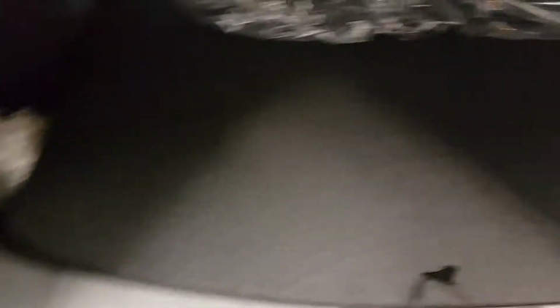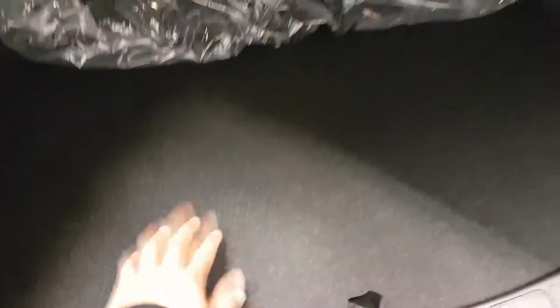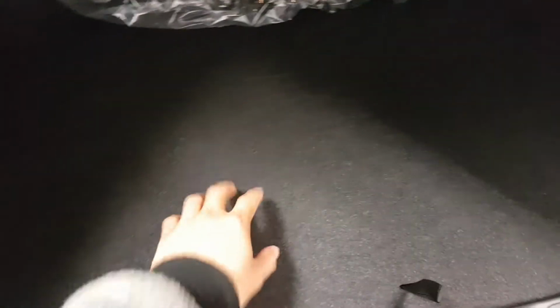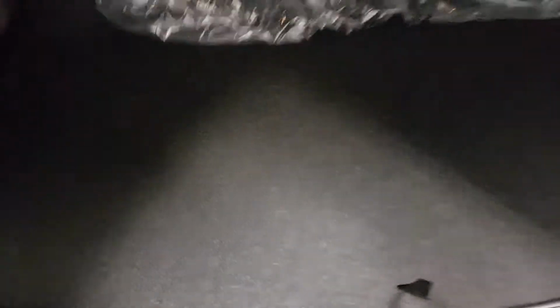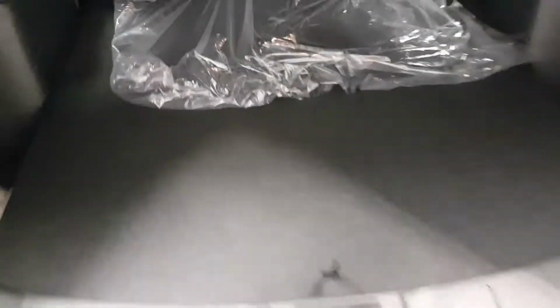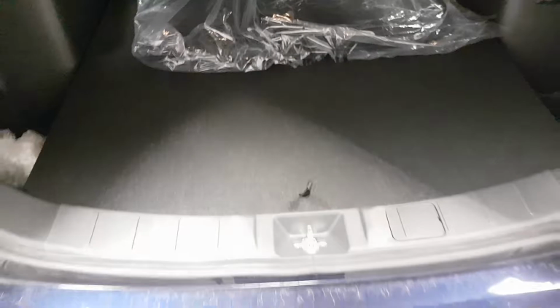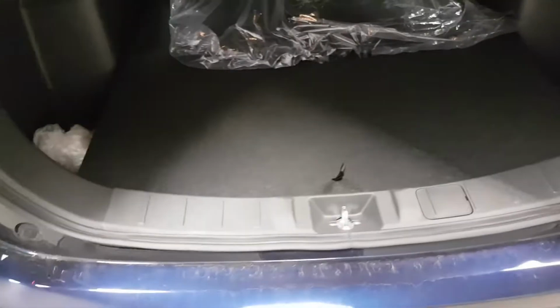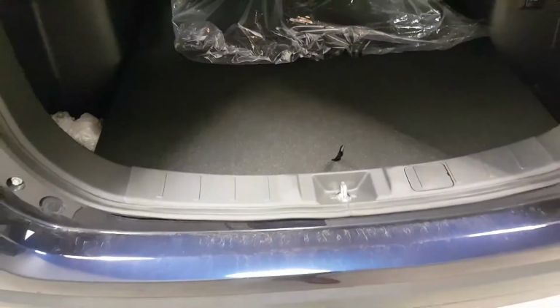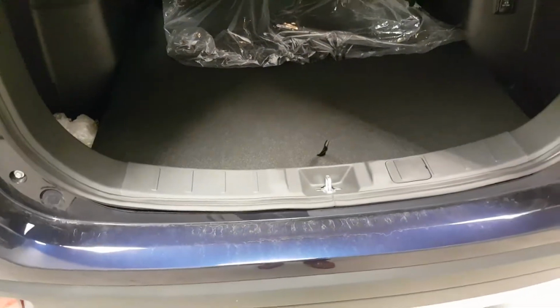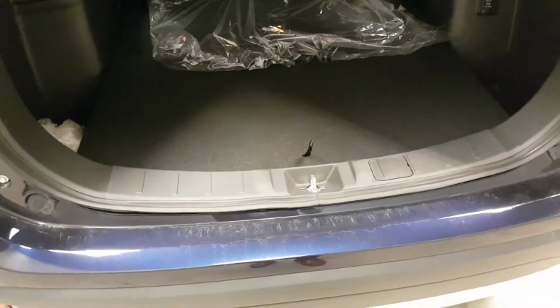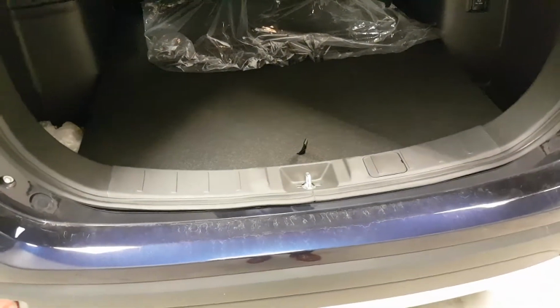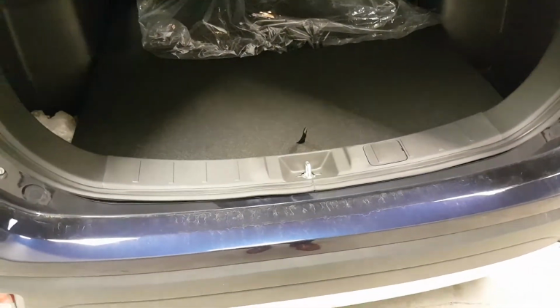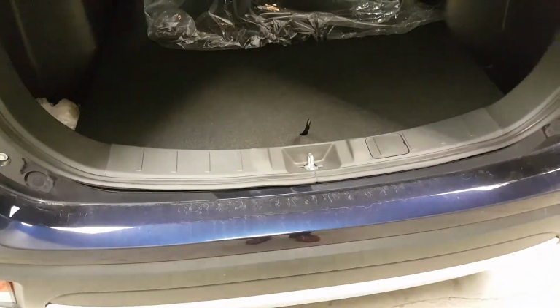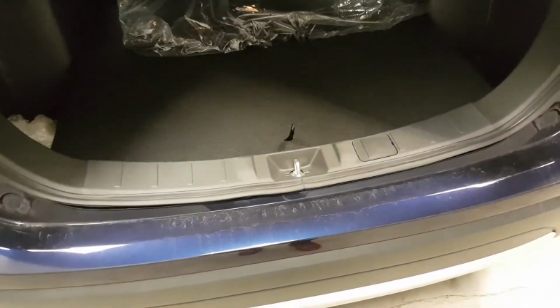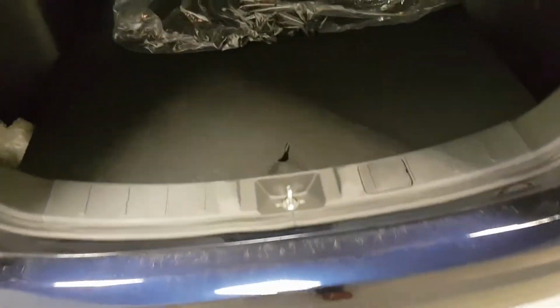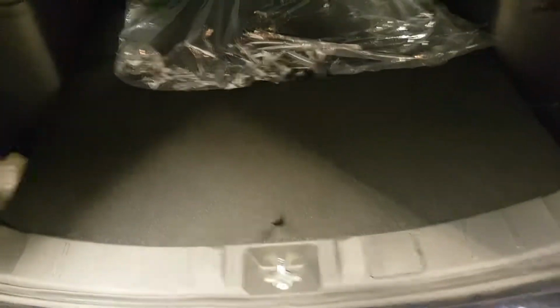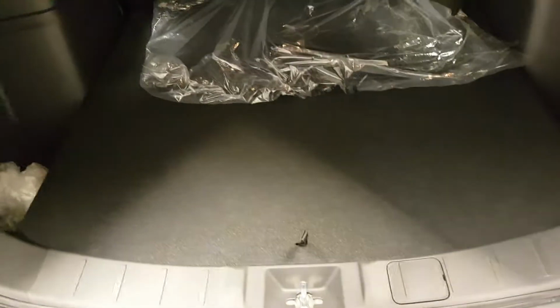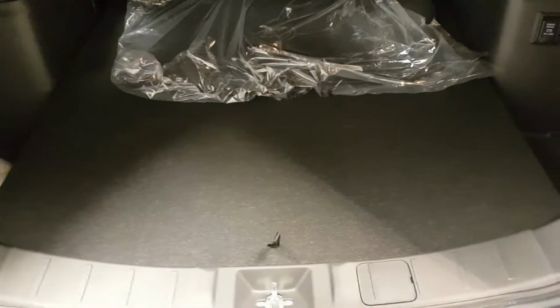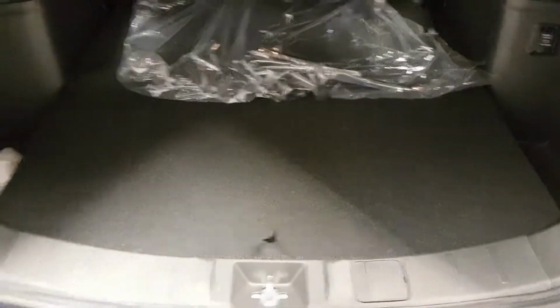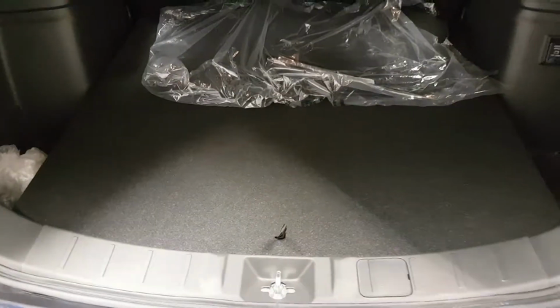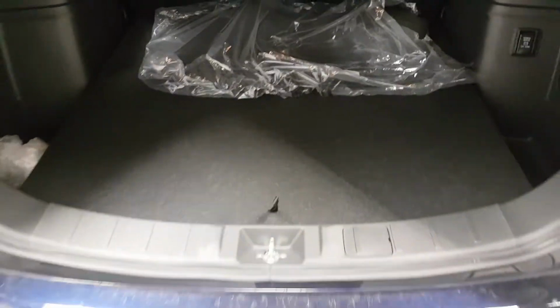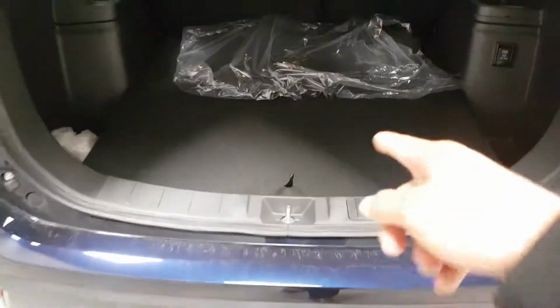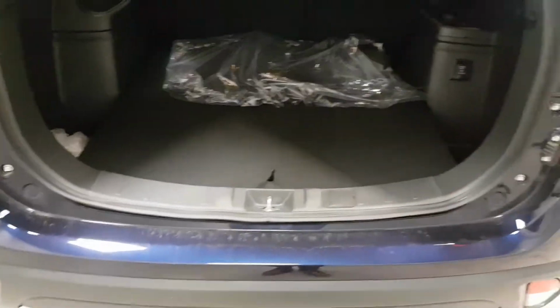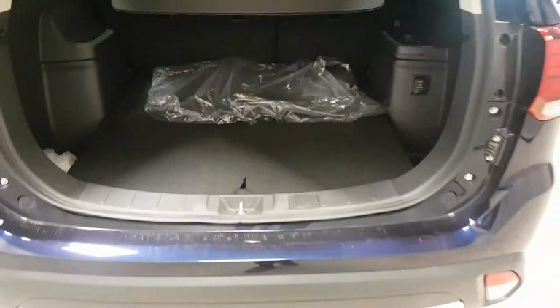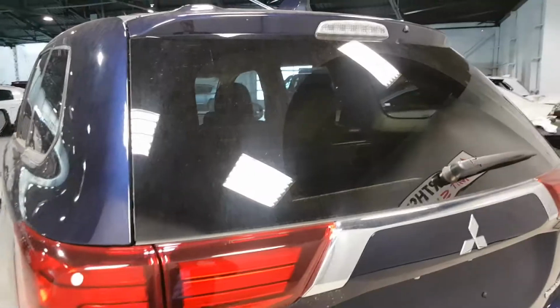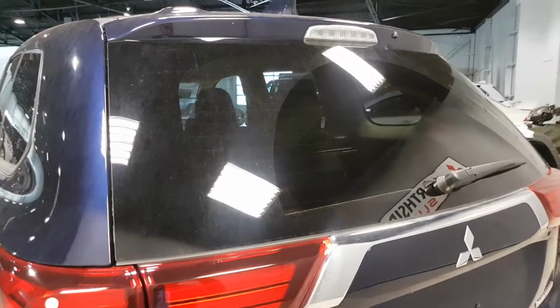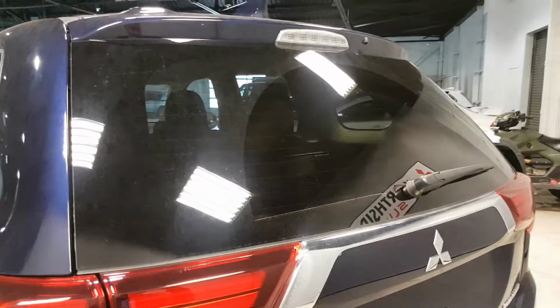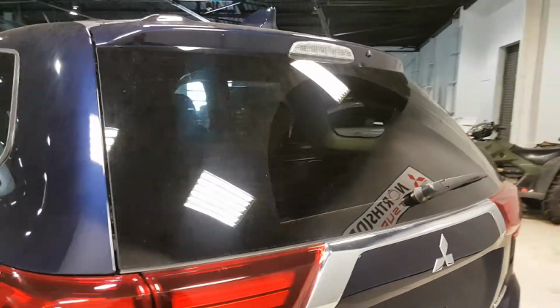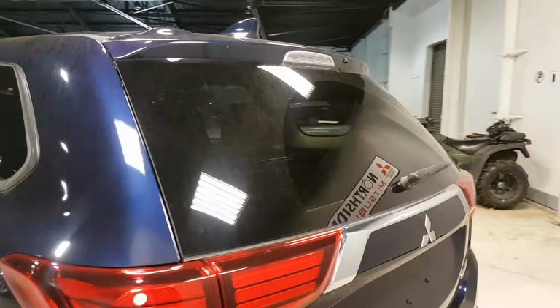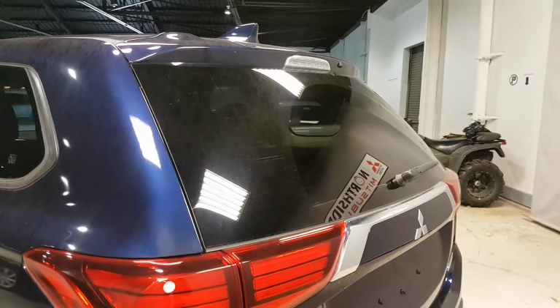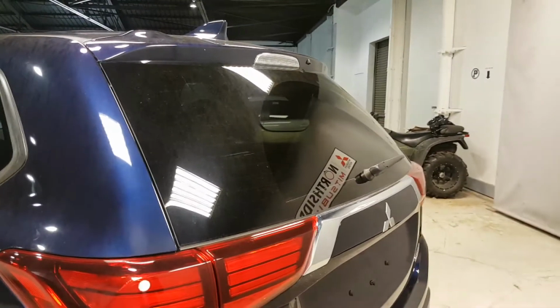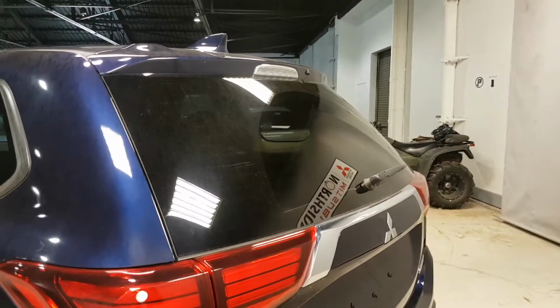Spare tire right underneath. You have a five-year roadside assistance with unlimited towing, free tire repair, and emergency gas — so you don't even have to touch that. Also in the back you already have a tinted rear window.